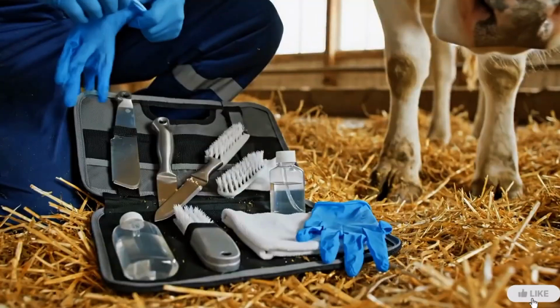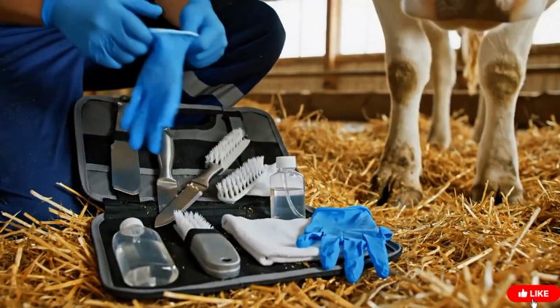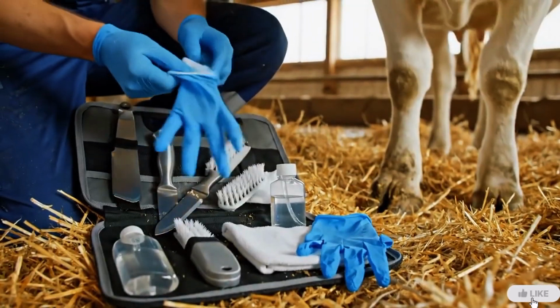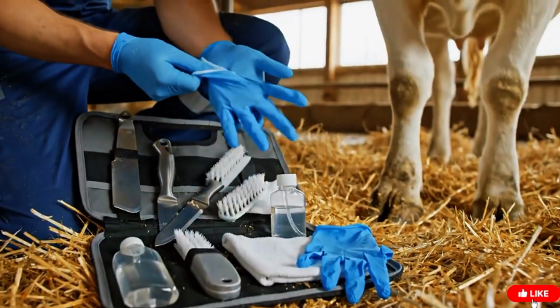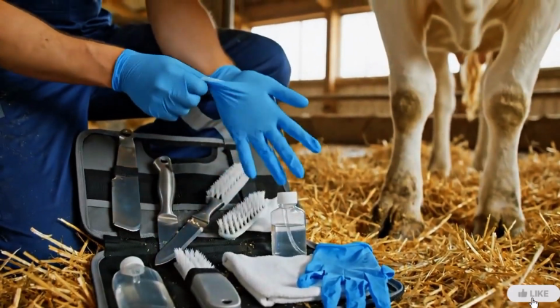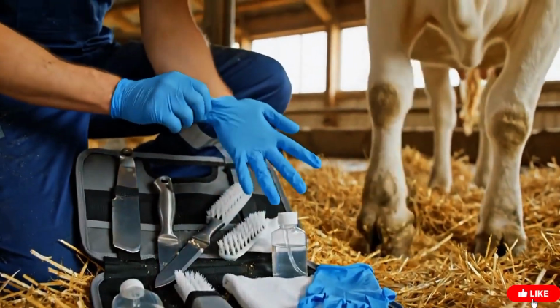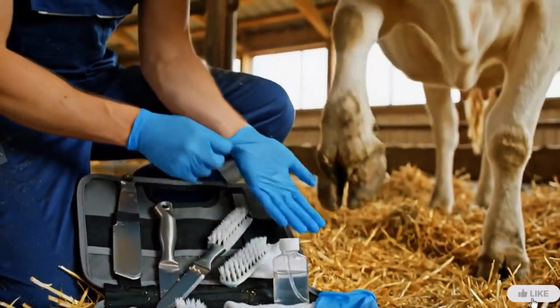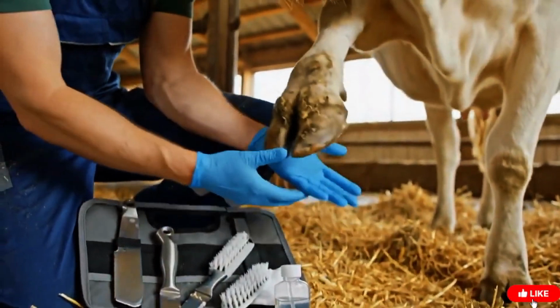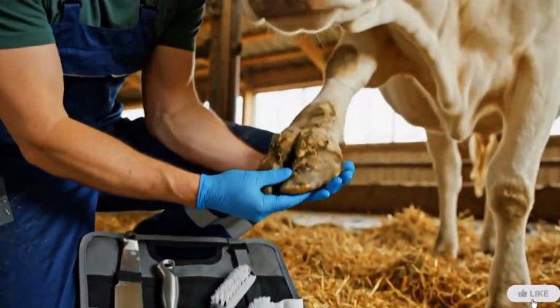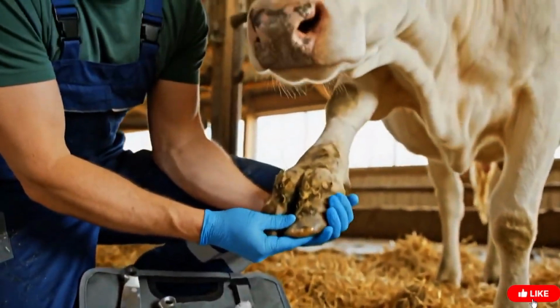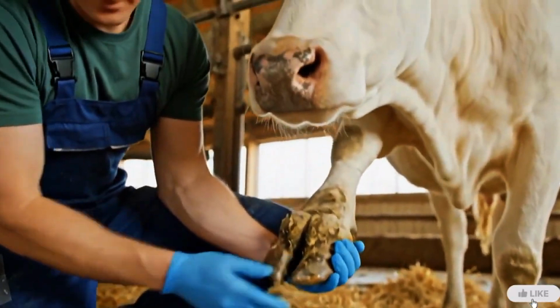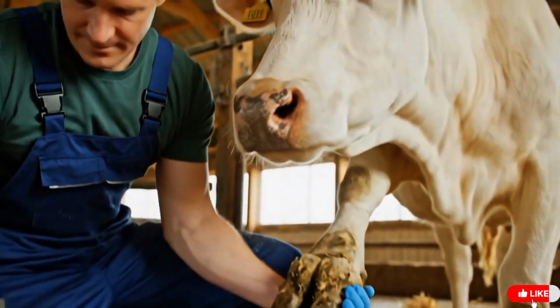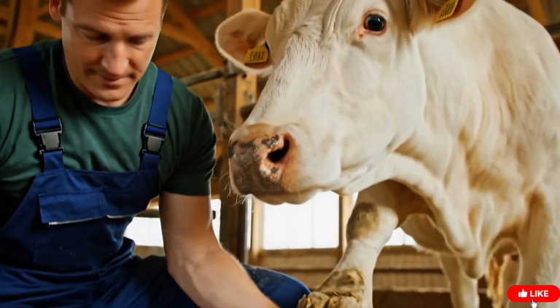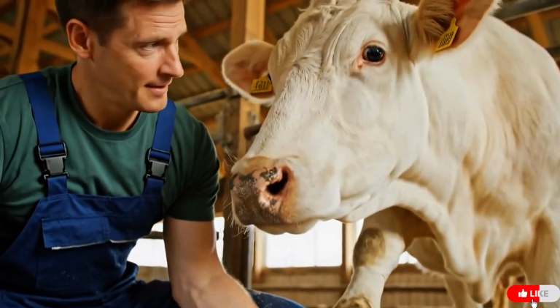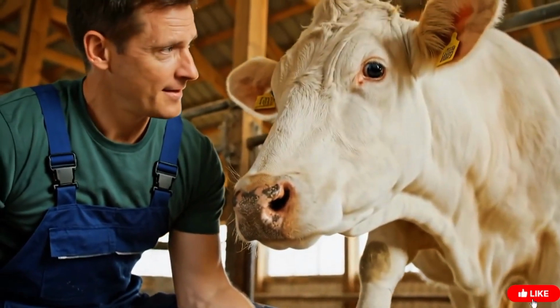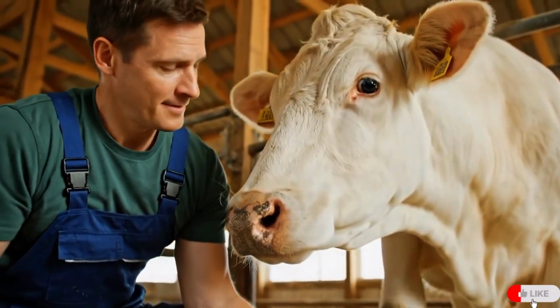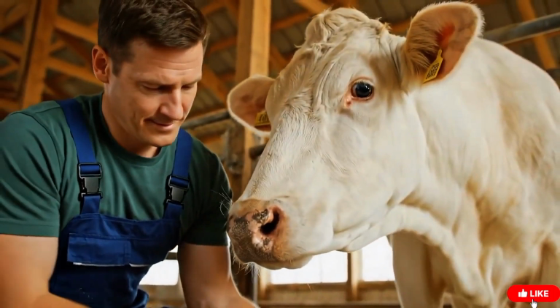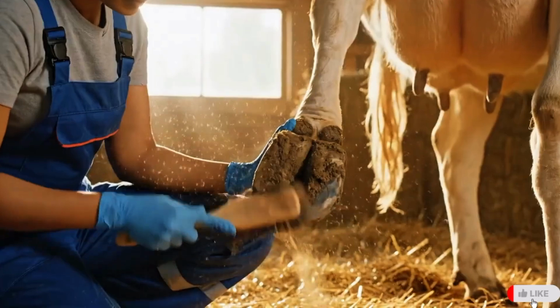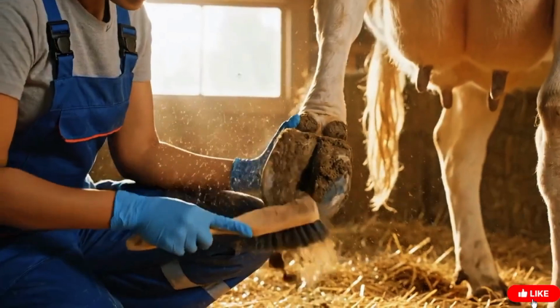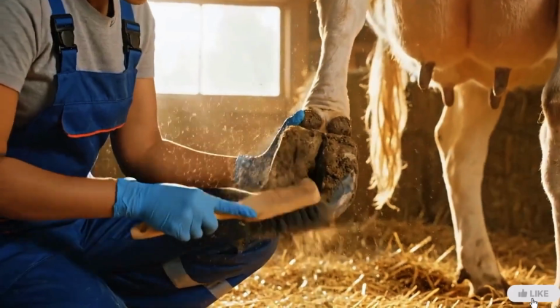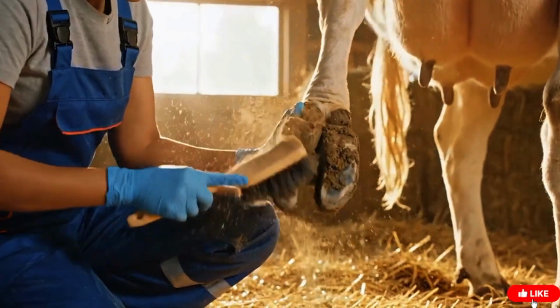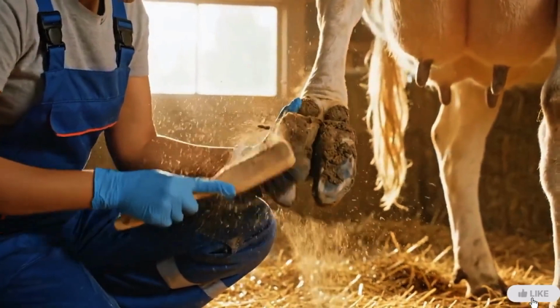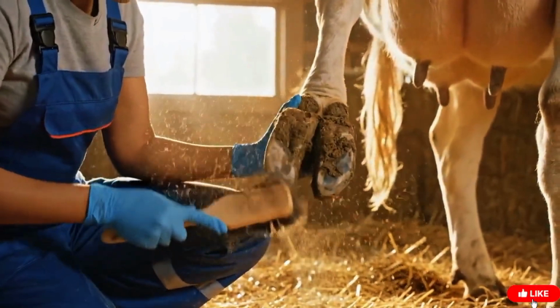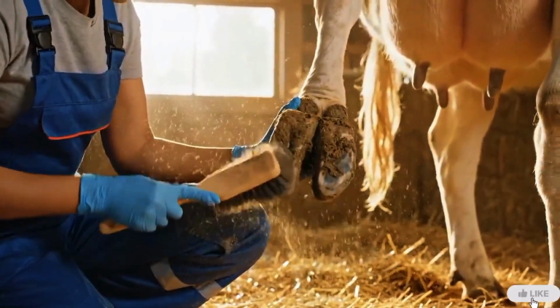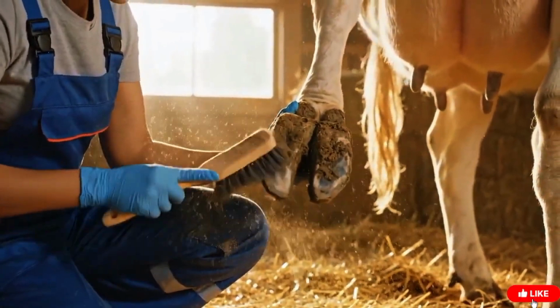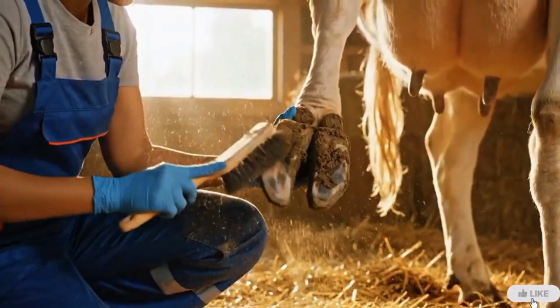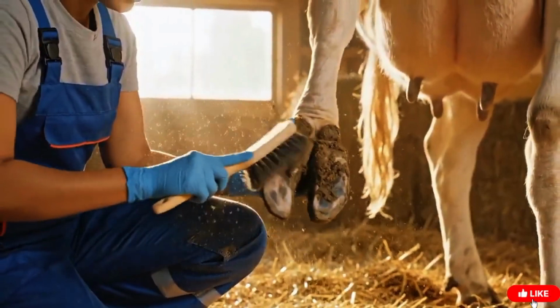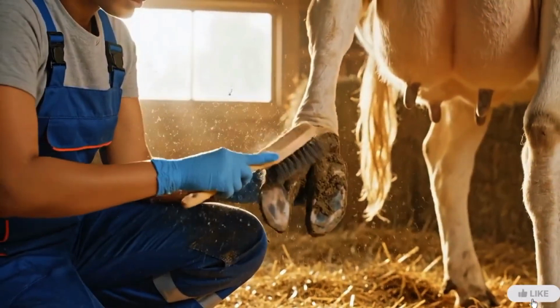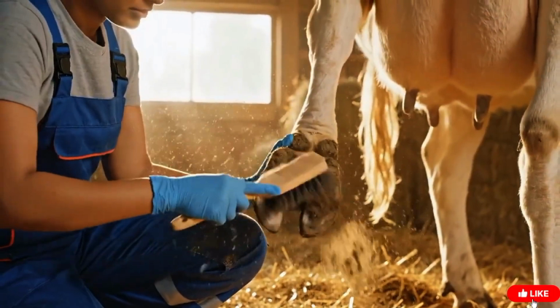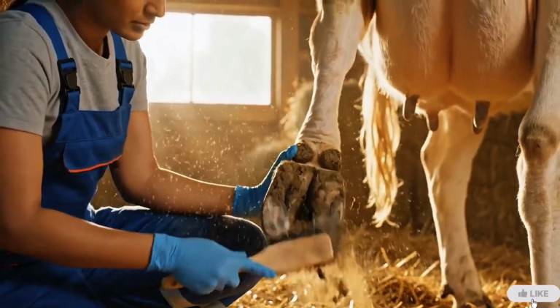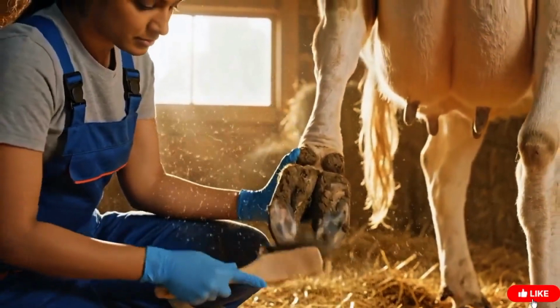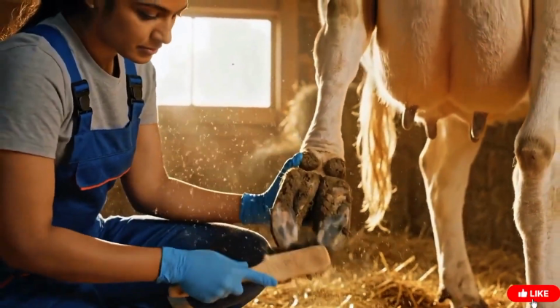Every treatment begins with preparation. Clean tools, a calm animal, and the right care make all the difference. Cleaning removes dirt and bacteria from the surface — the most important step before any treatment can begin.